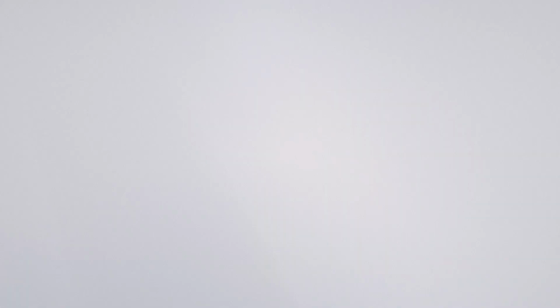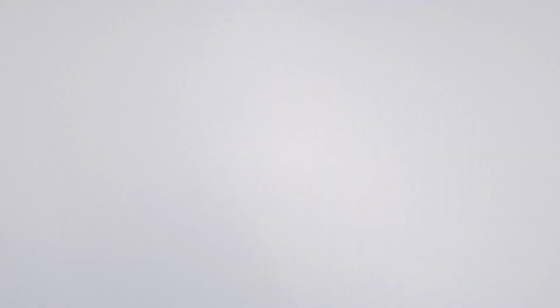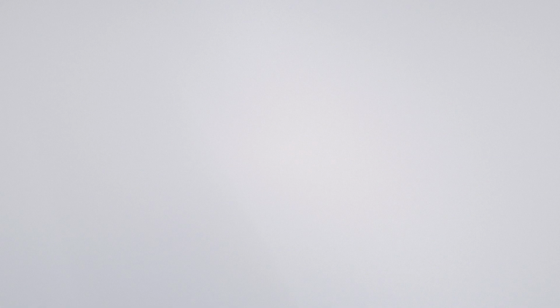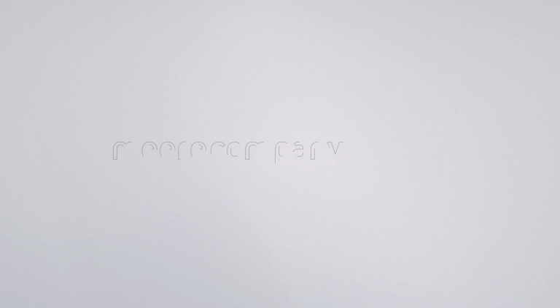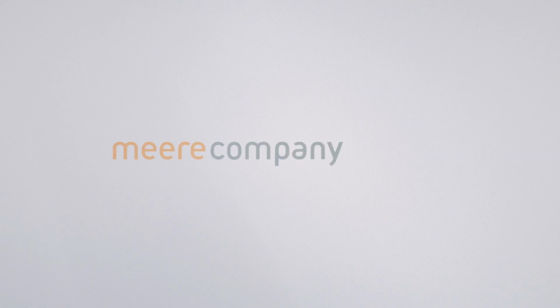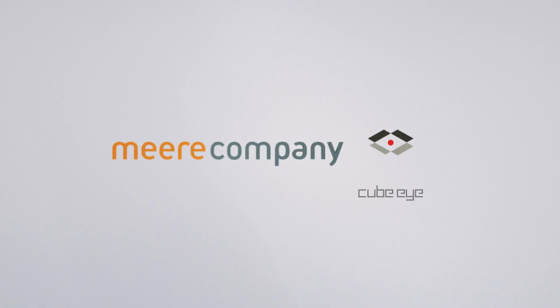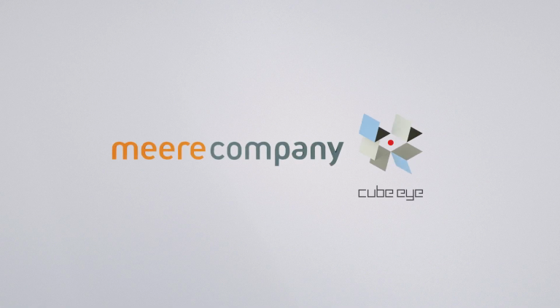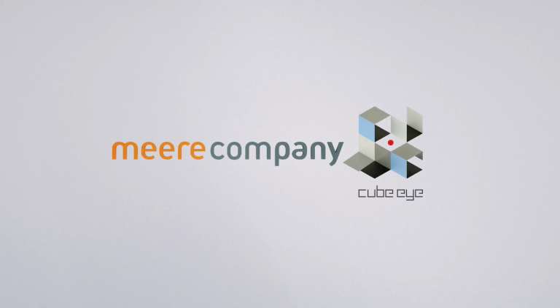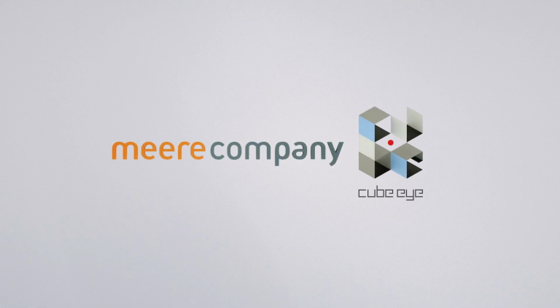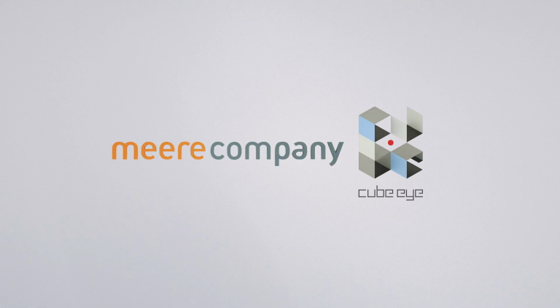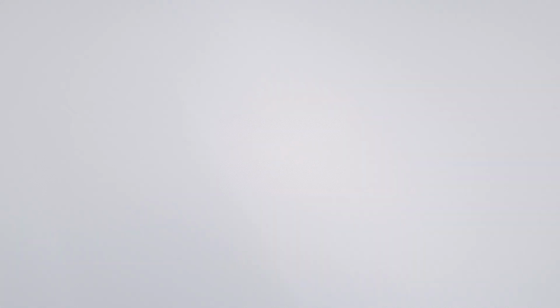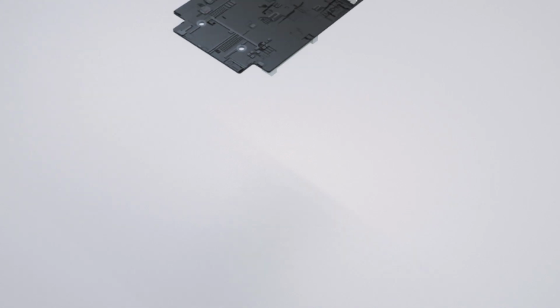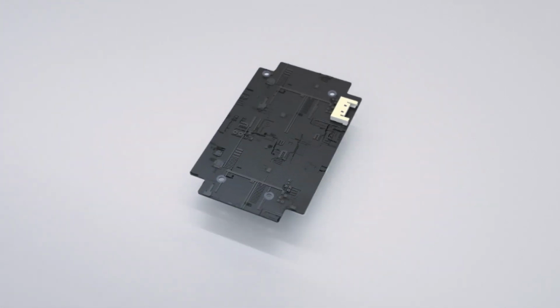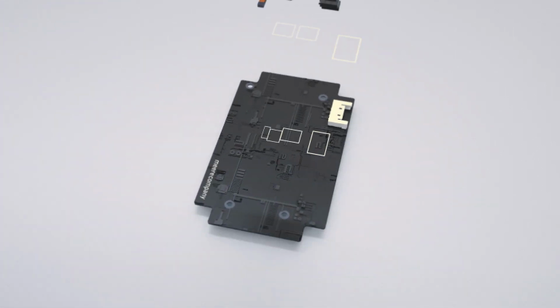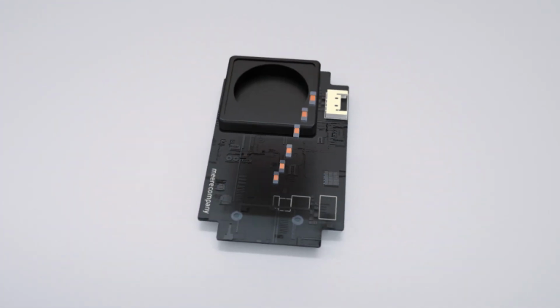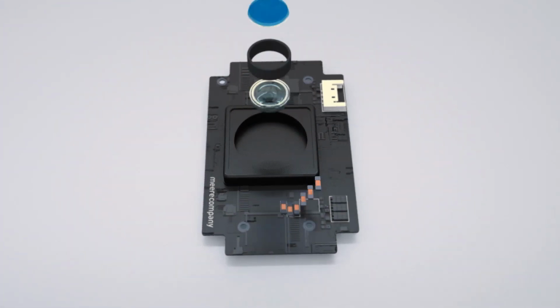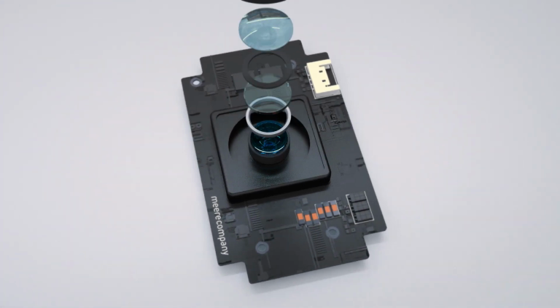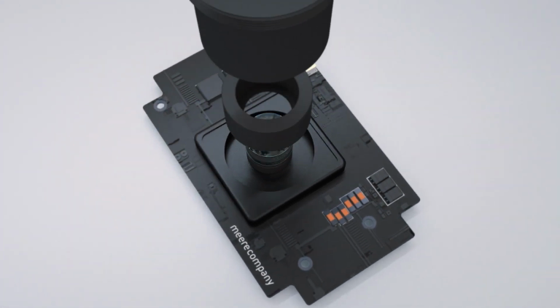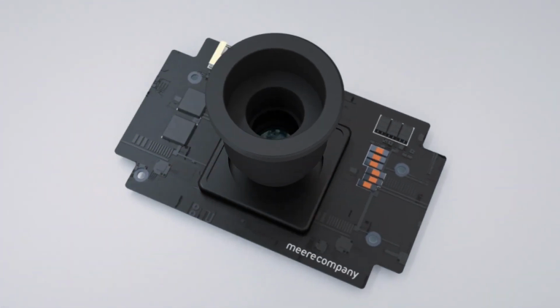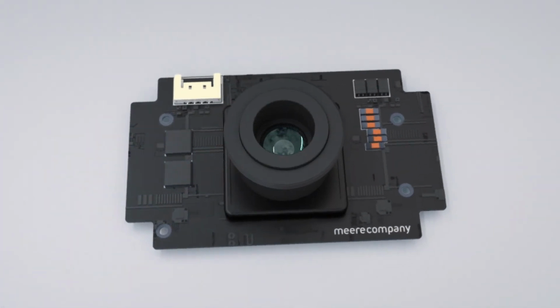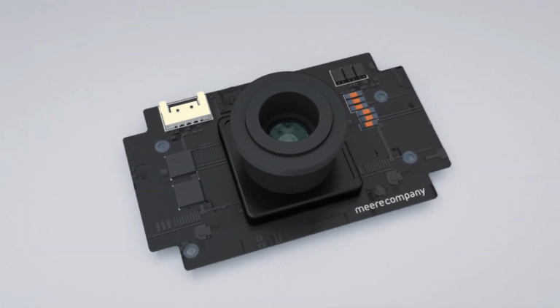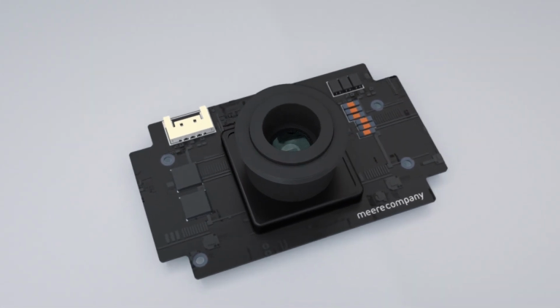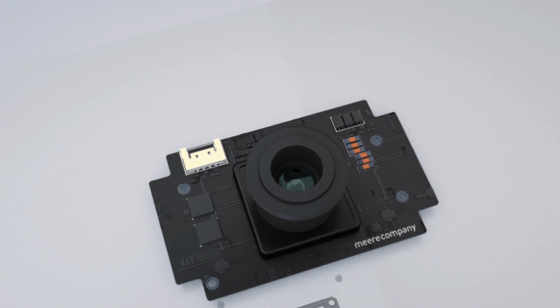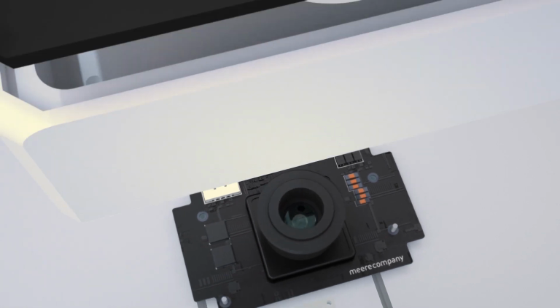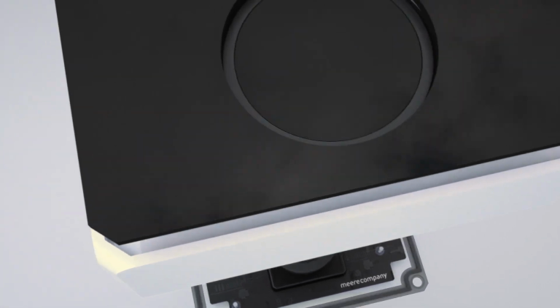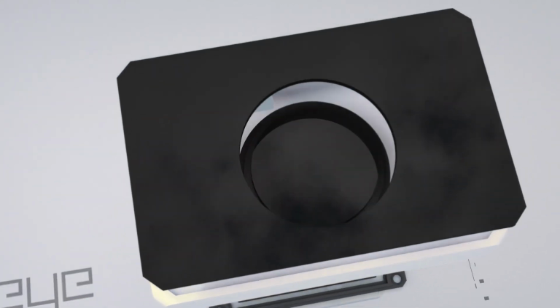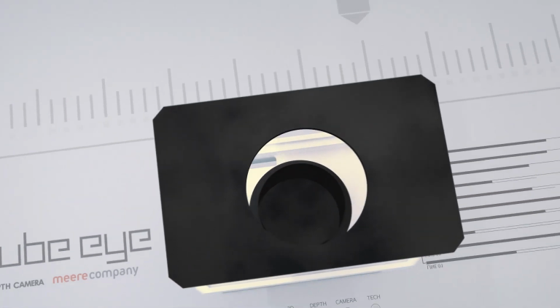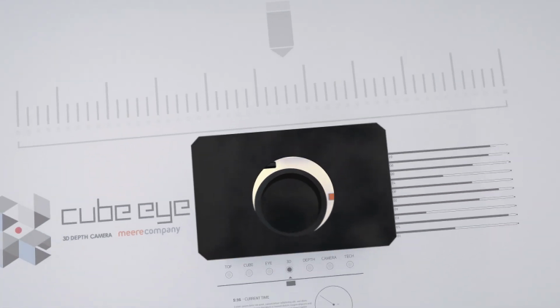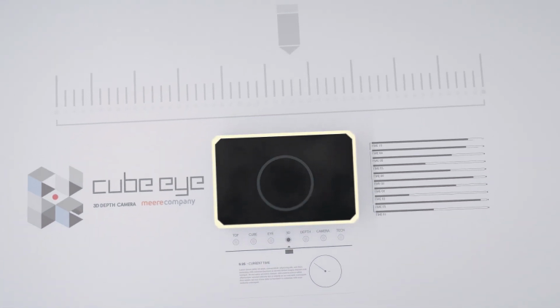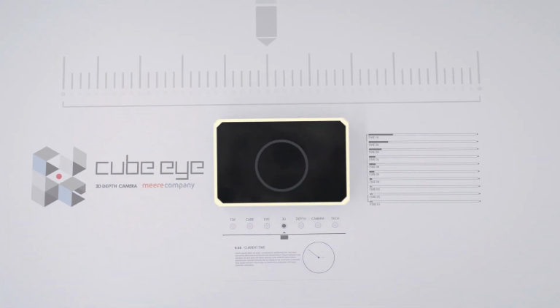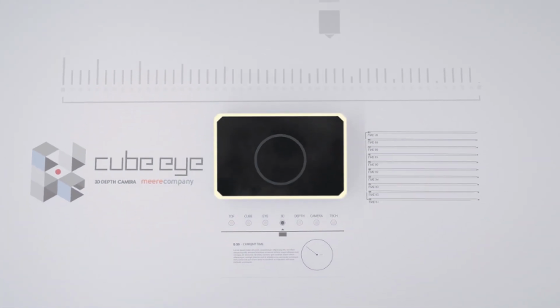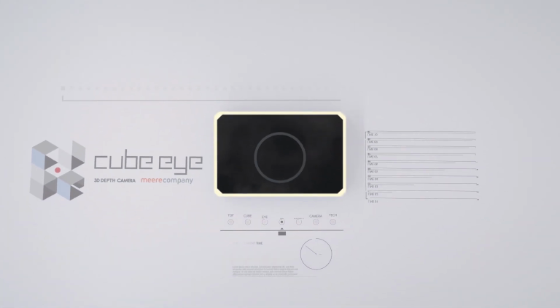Mireille Company pursues a better tomorrow with advanced technology. Based on continuous research and independent technology, Mireille Company has developed the TOF 3D Depth Camera with a higher level of performance.